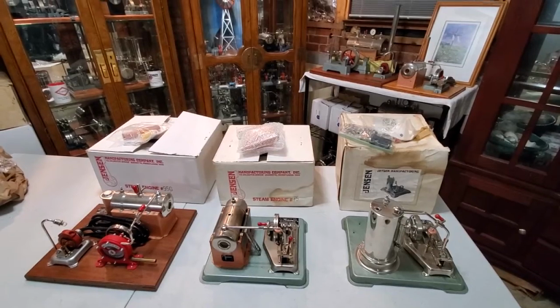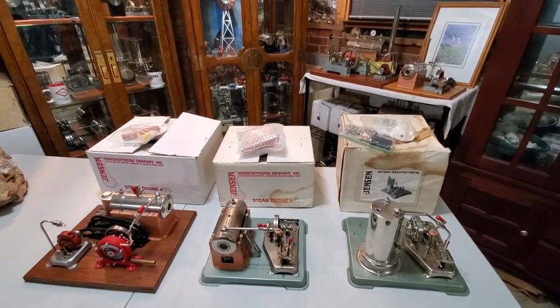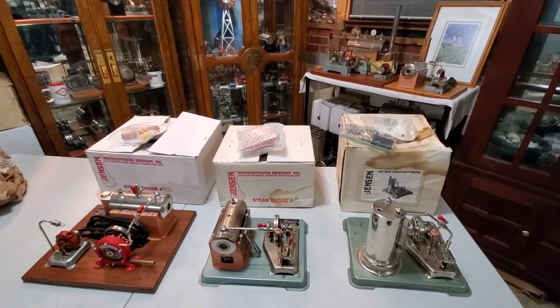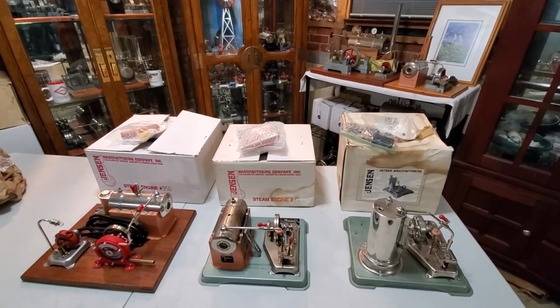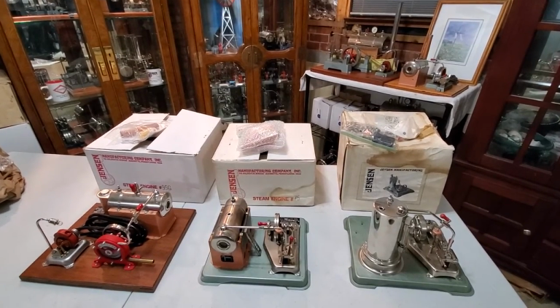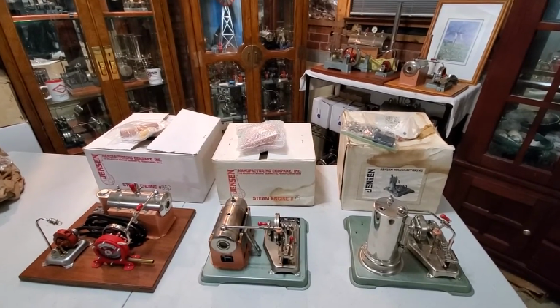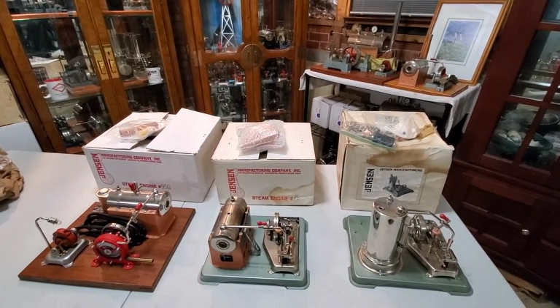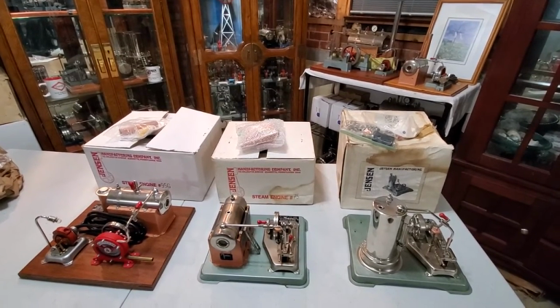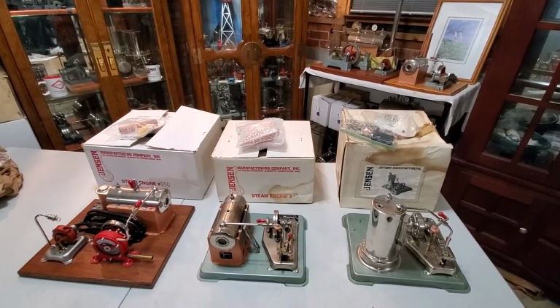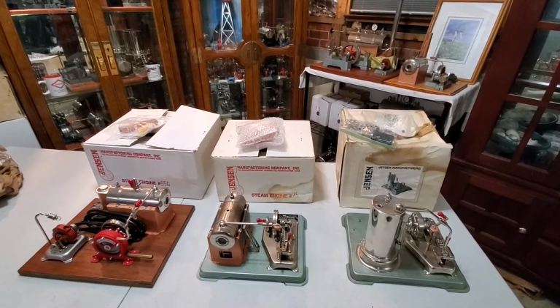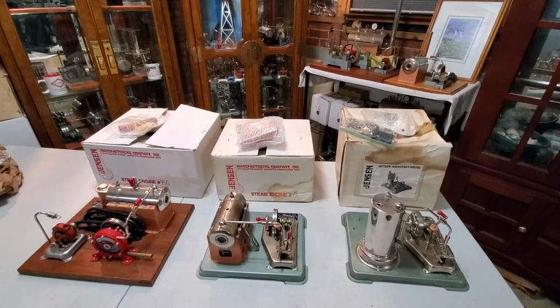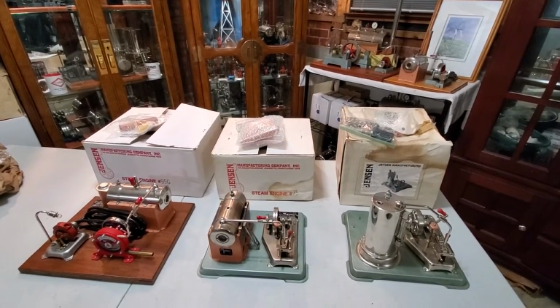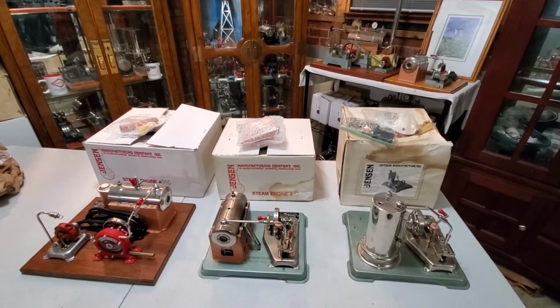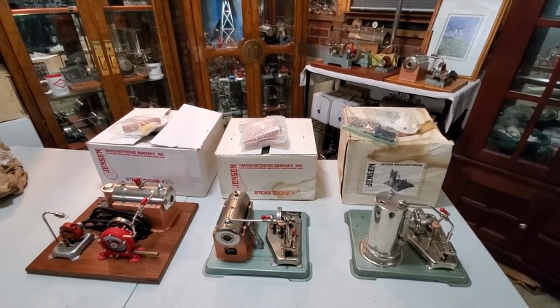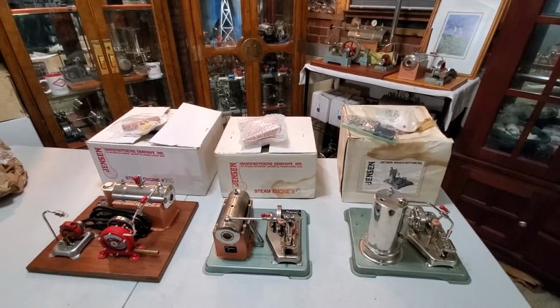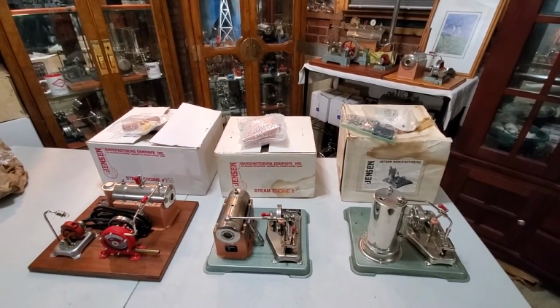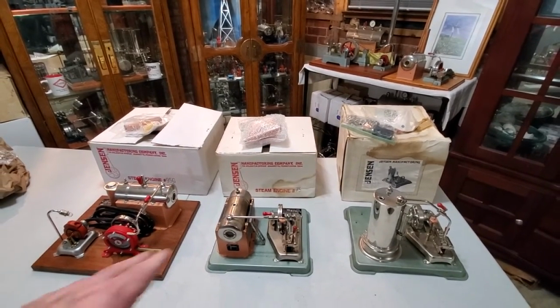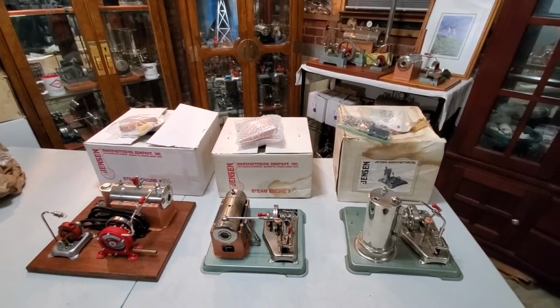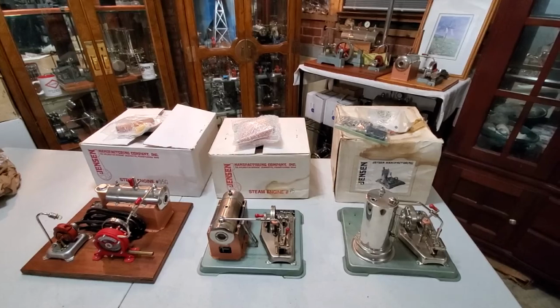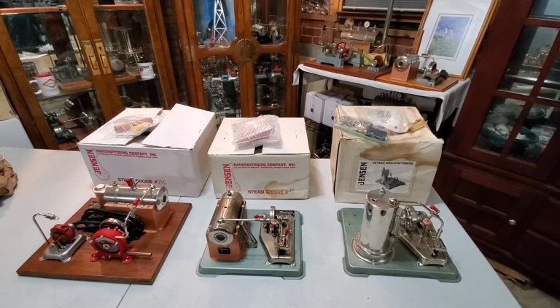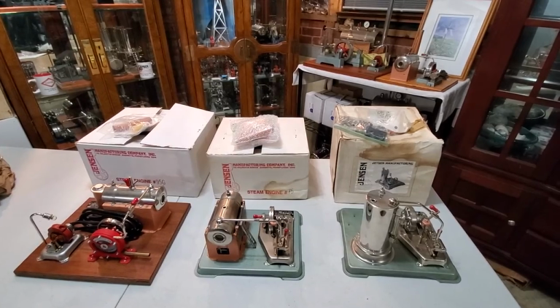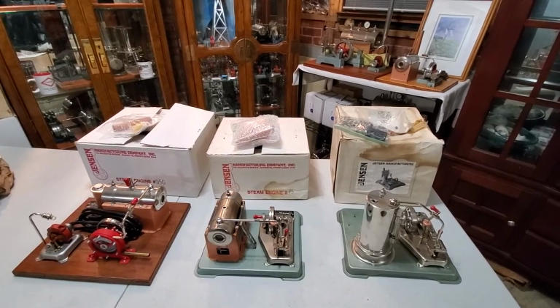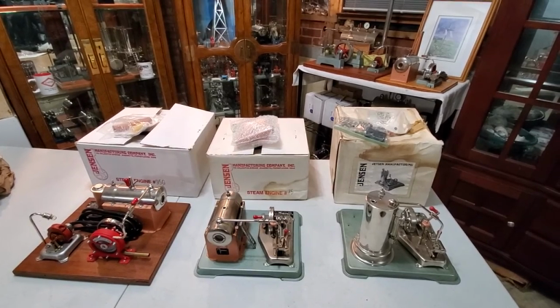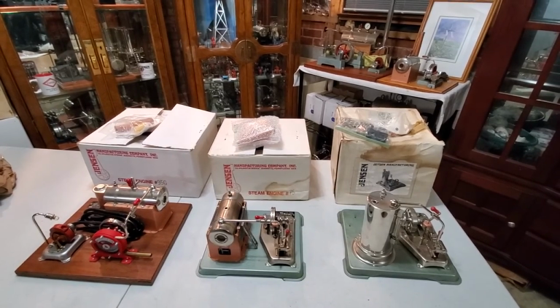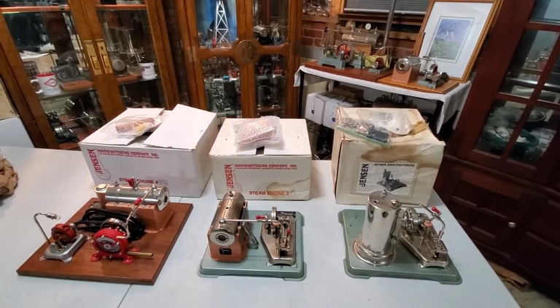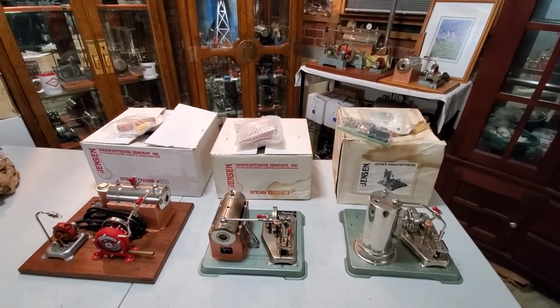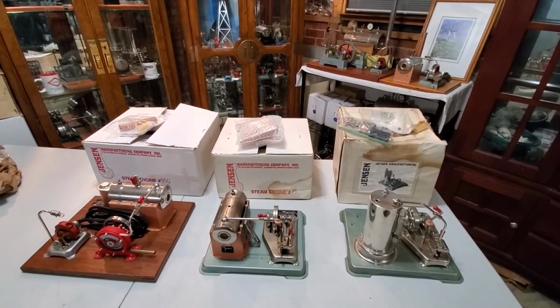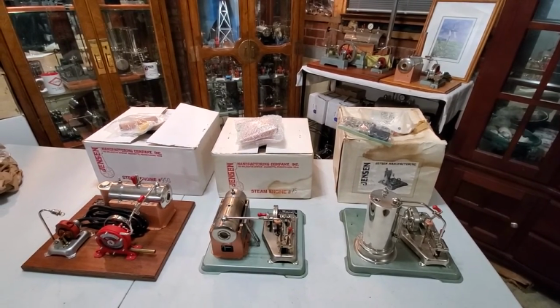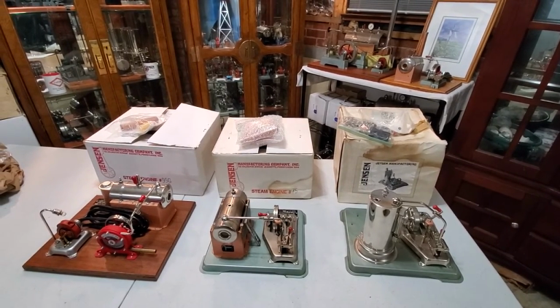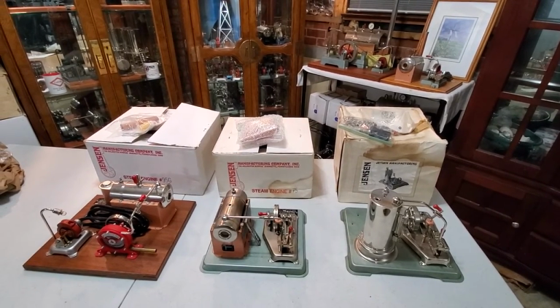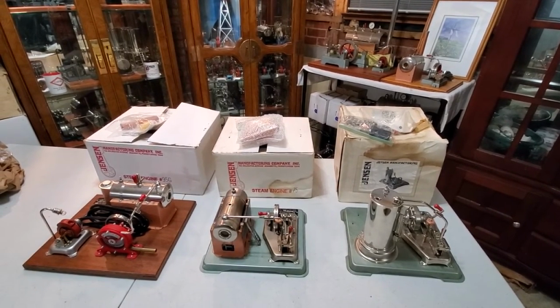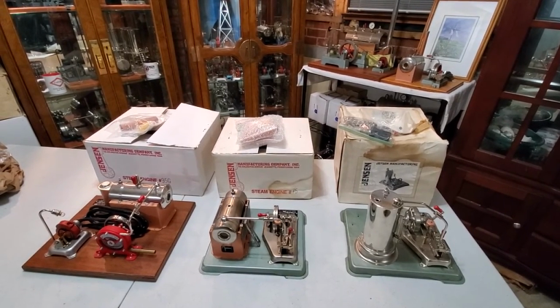So from High Point, North Carolina, thanks for joining me and unboxing these. I hope you have a great day. God bless.